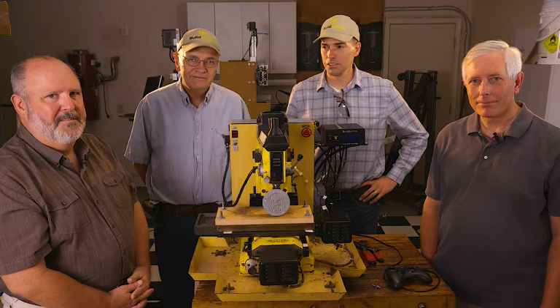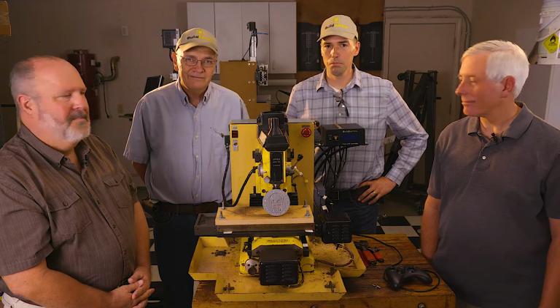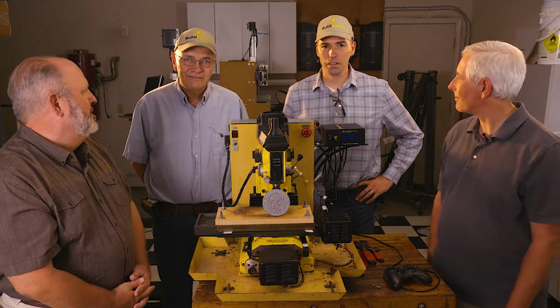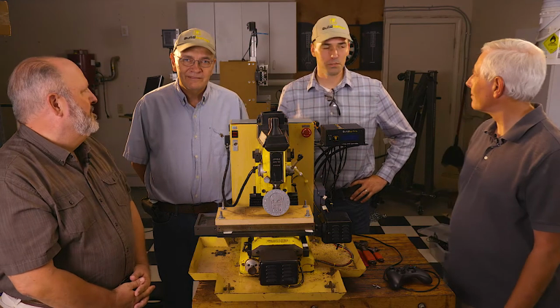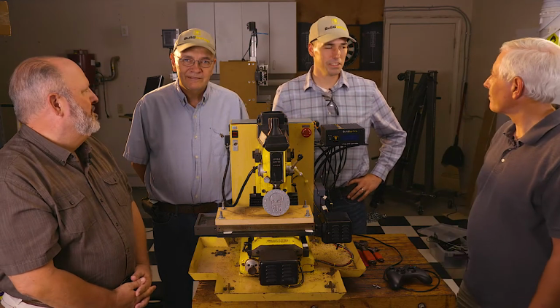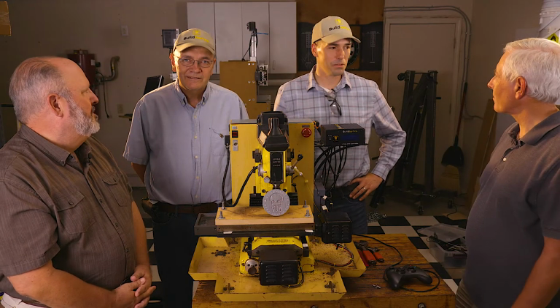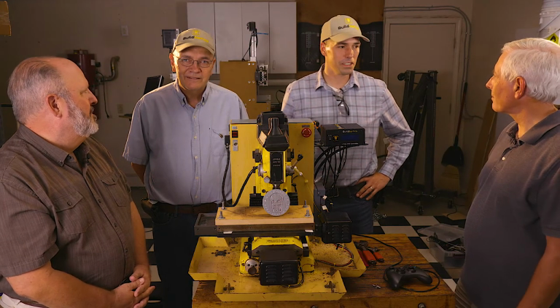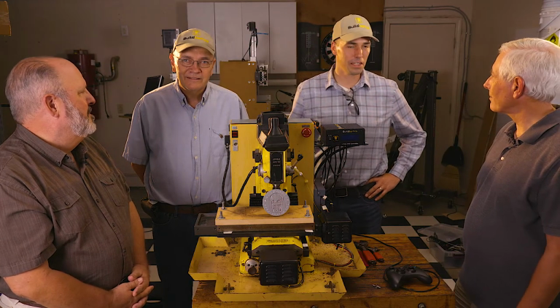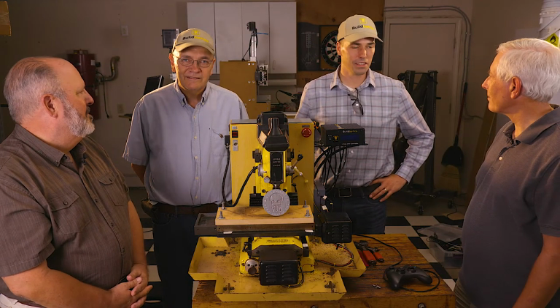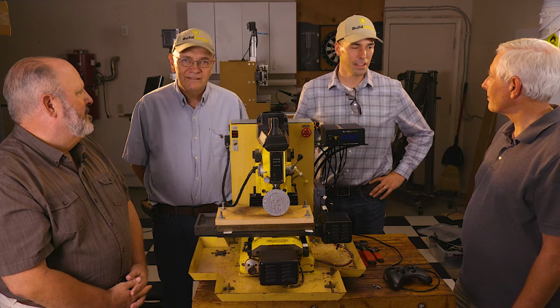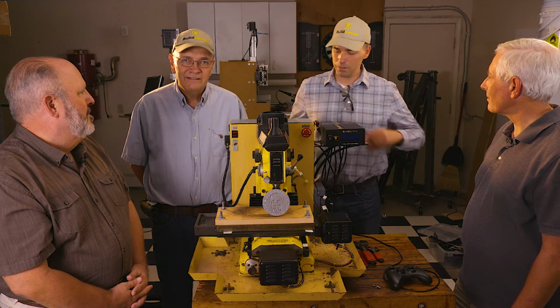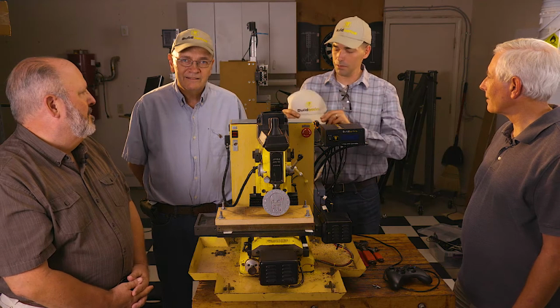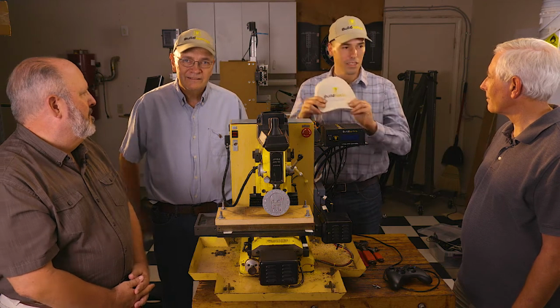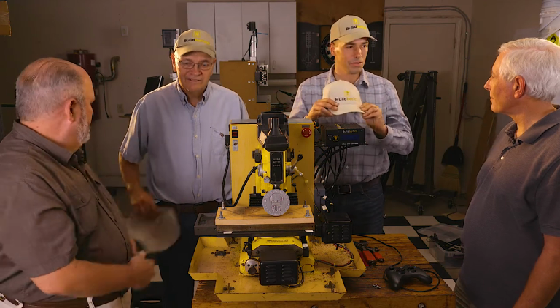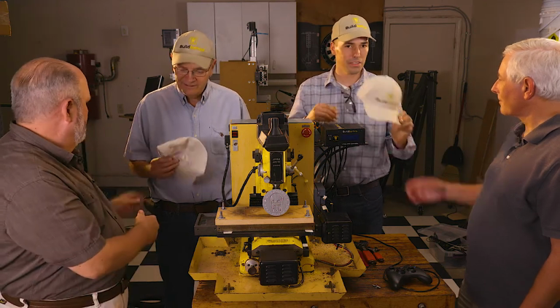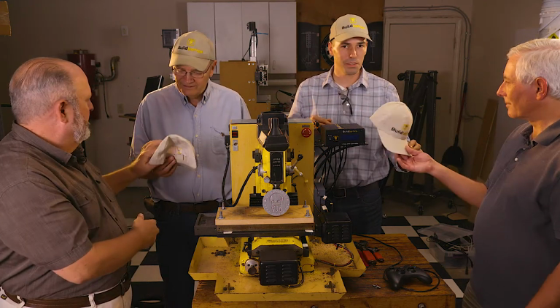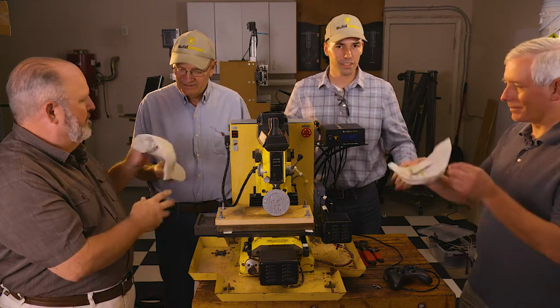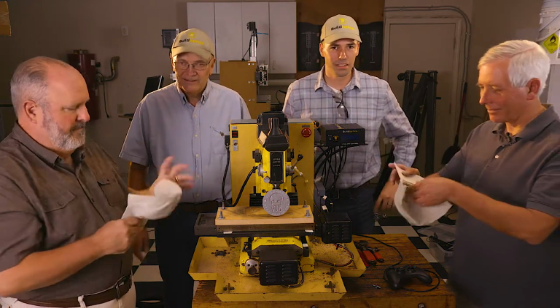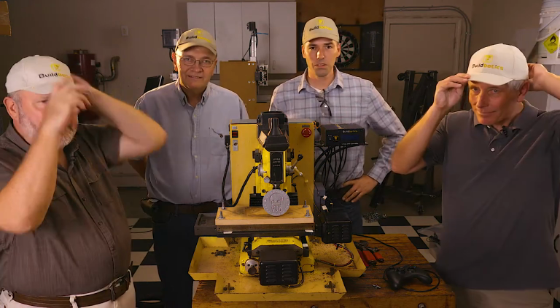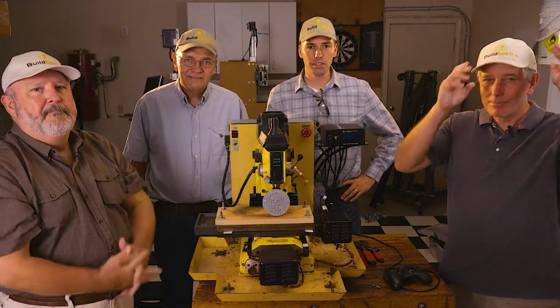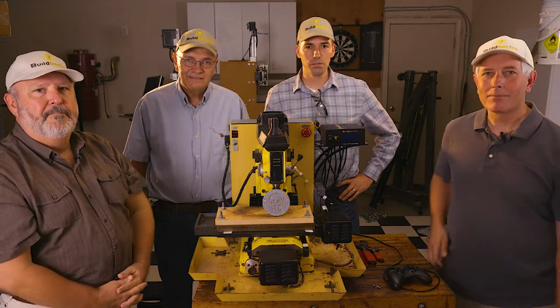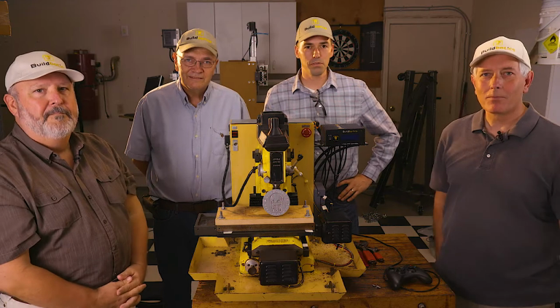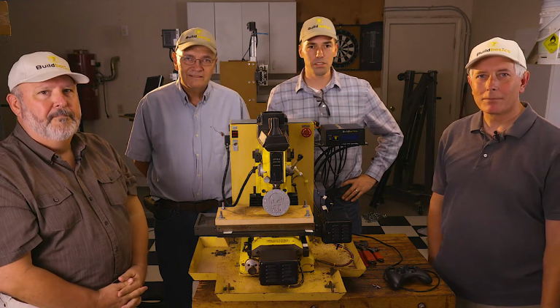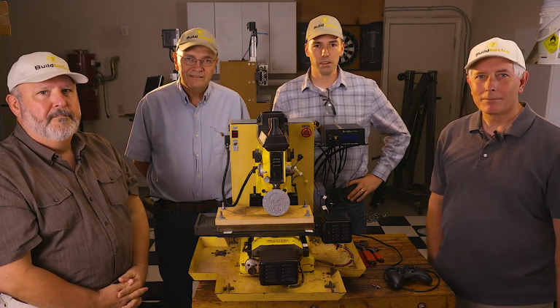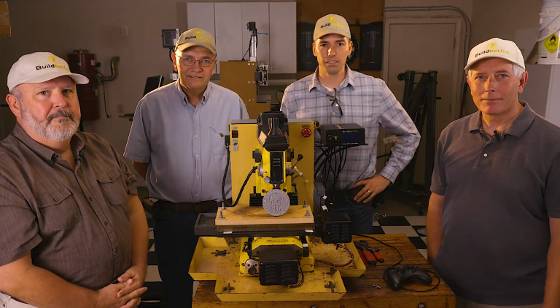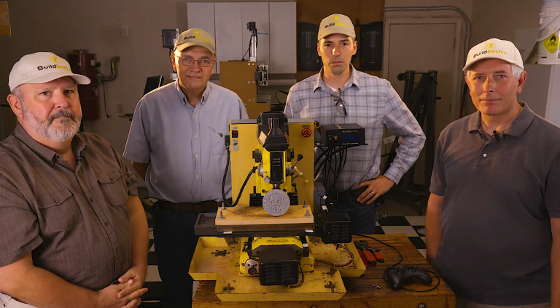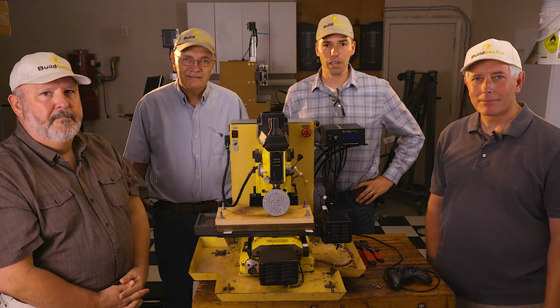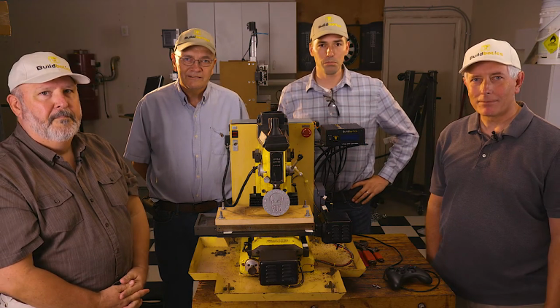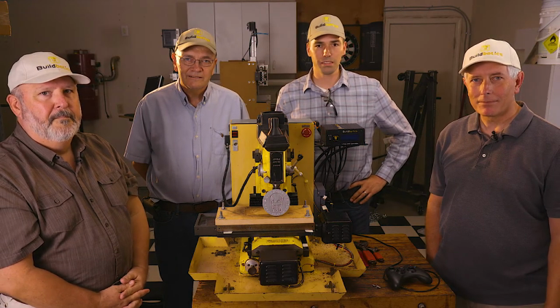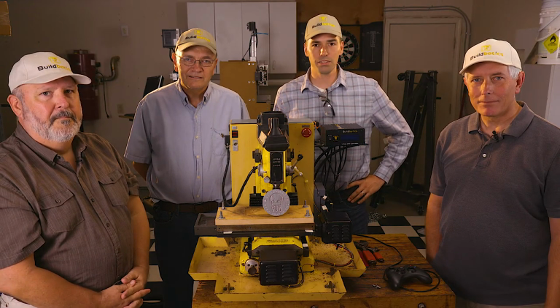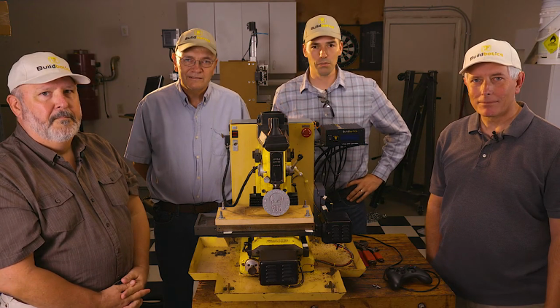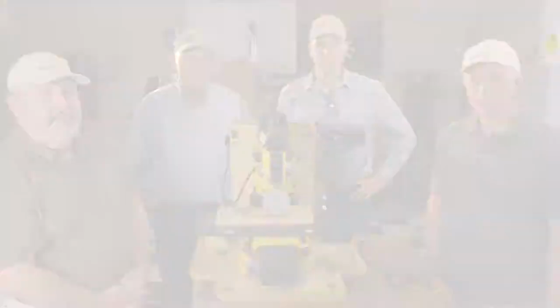Jim, Mark, thanks for giving us this opportunity and coming down here today. We've got some Buildbotics hats for you as a special thanks. Stay tuned for future videos and check out our Kickstarter where you can buy the Buildbotics CNC controller.